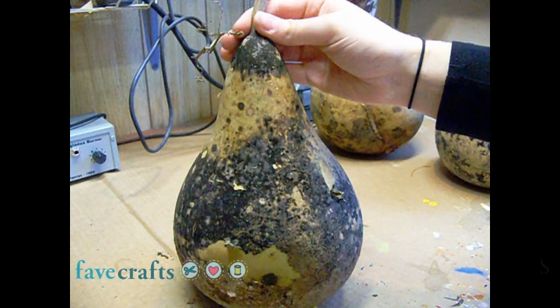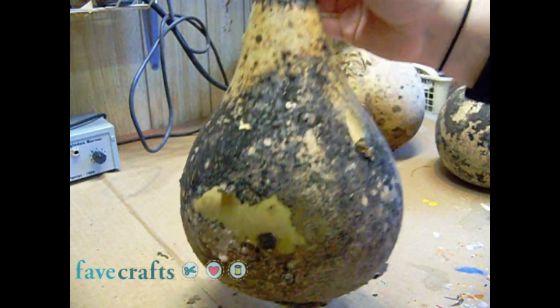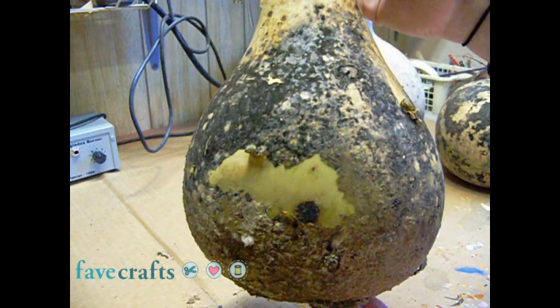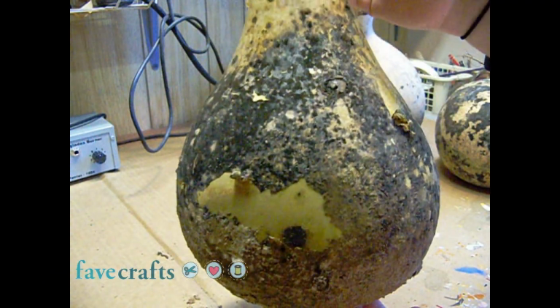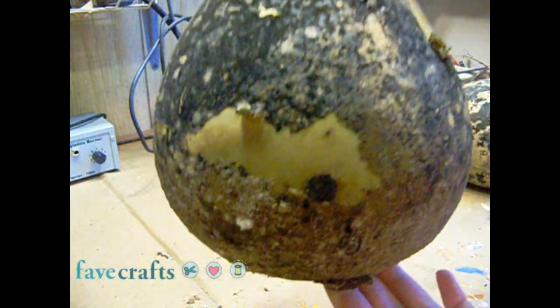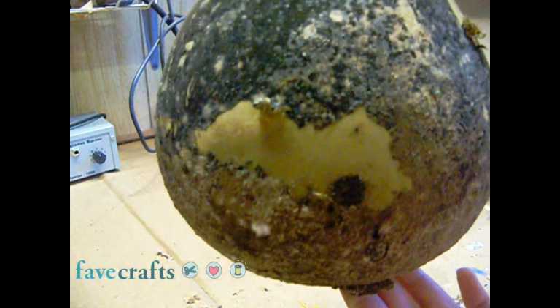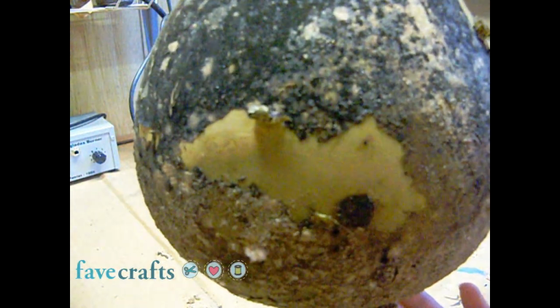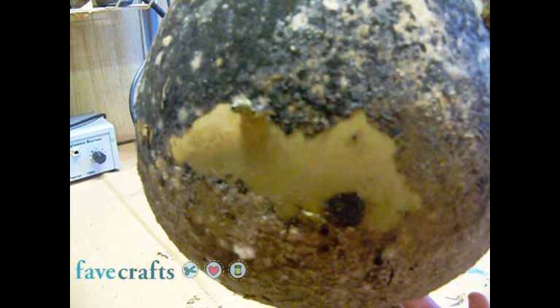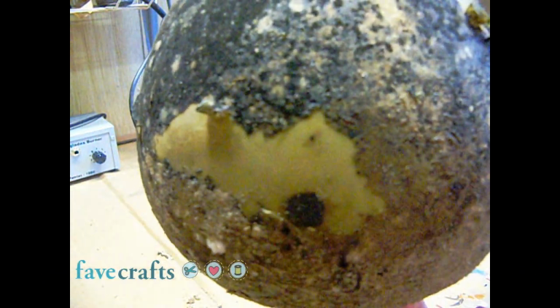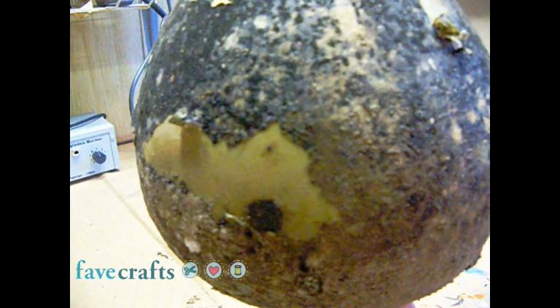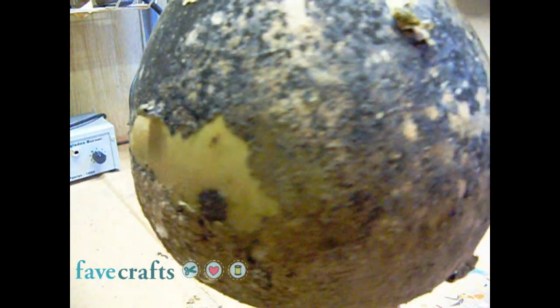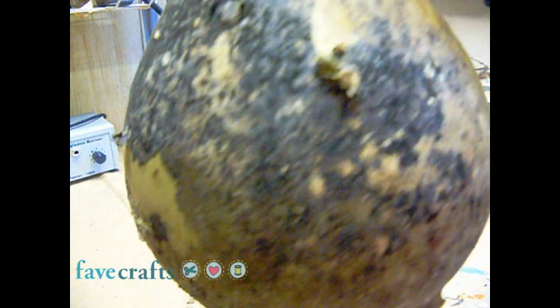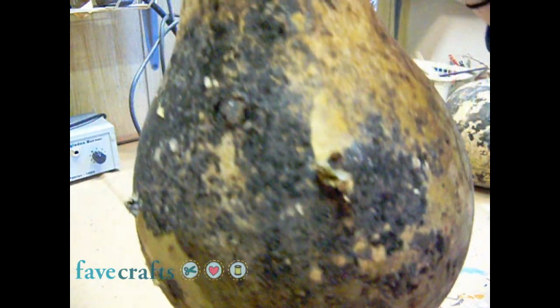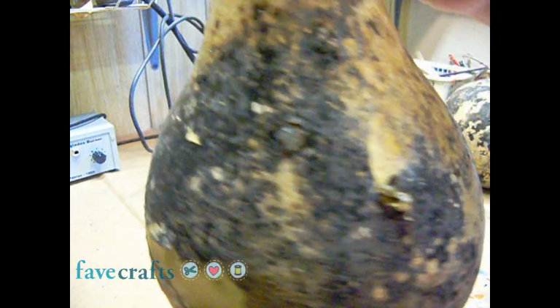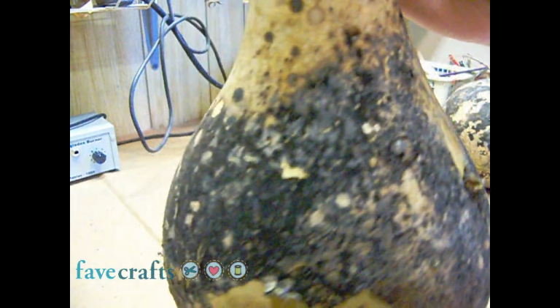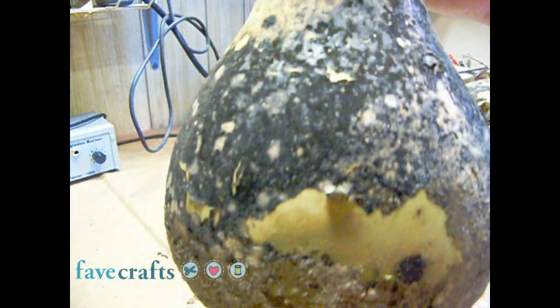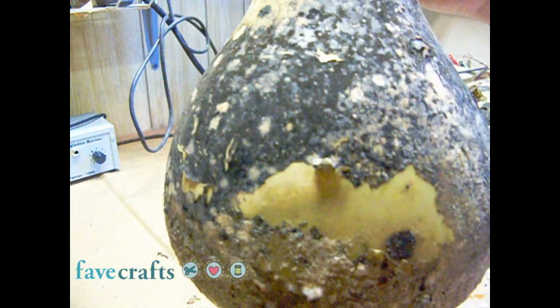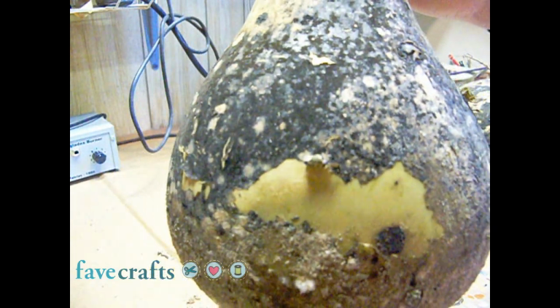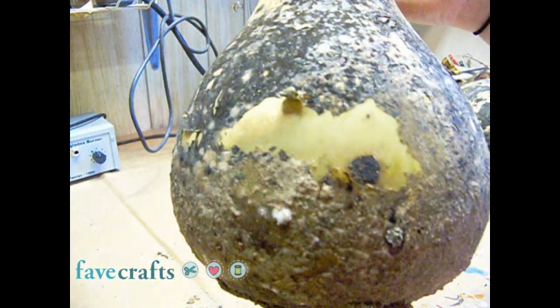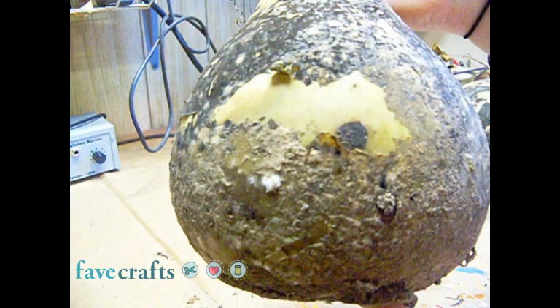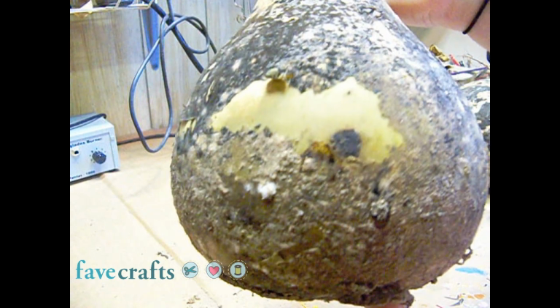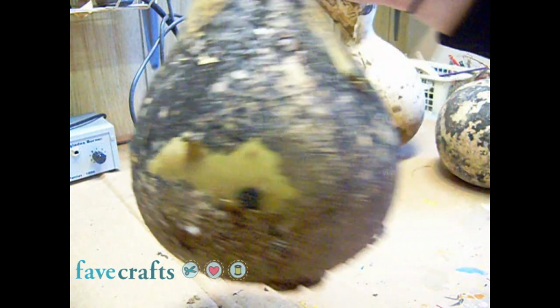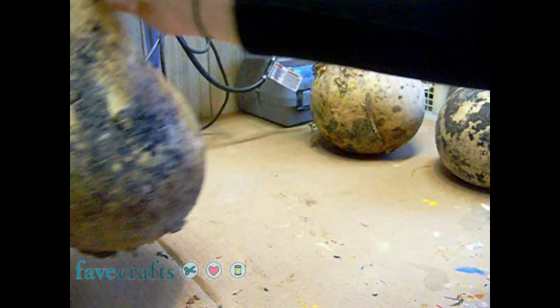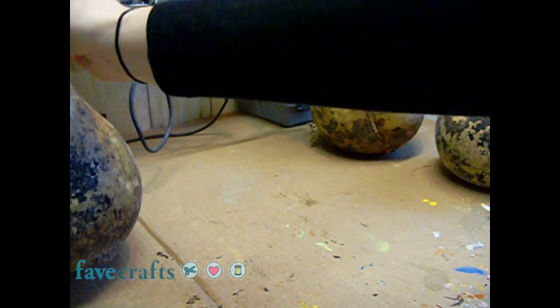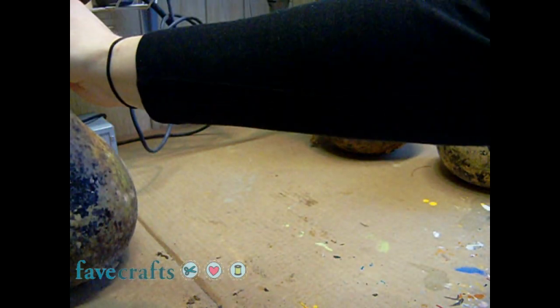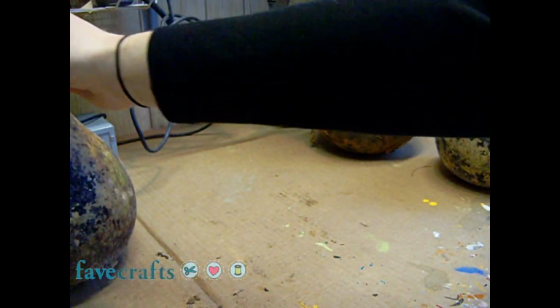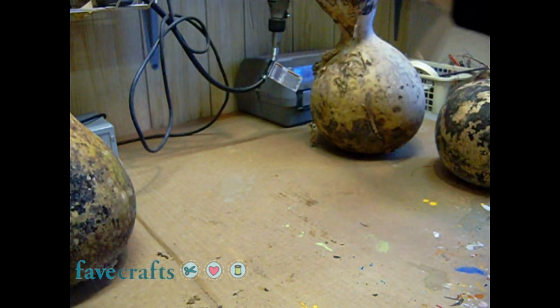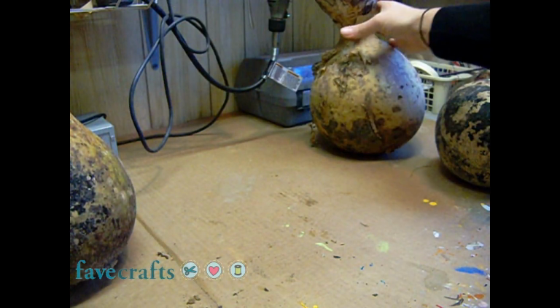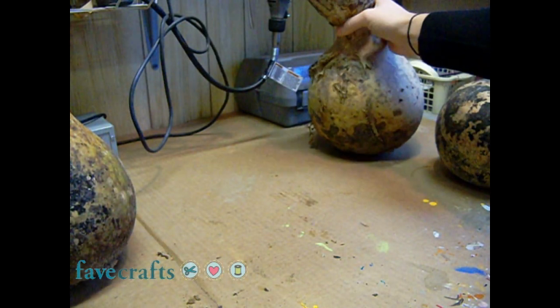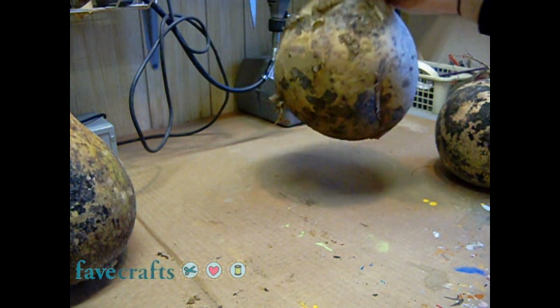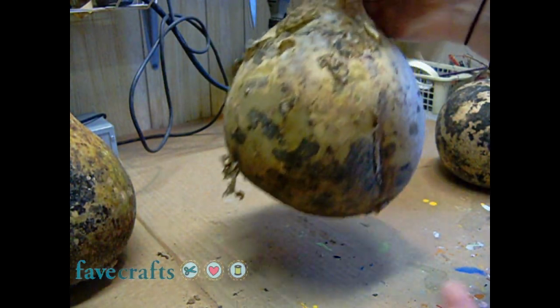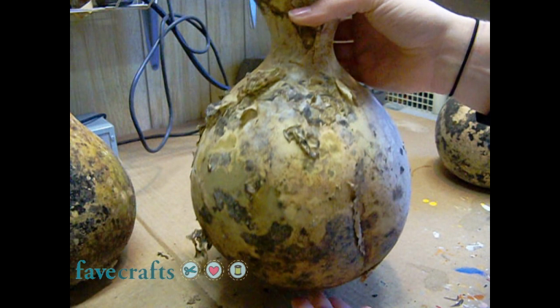In the process of a gourd drying out, the skin of the gourd begins to get wet and moldy, like this one. But this is all part of the drying process.